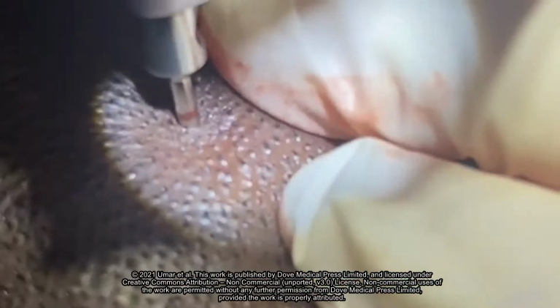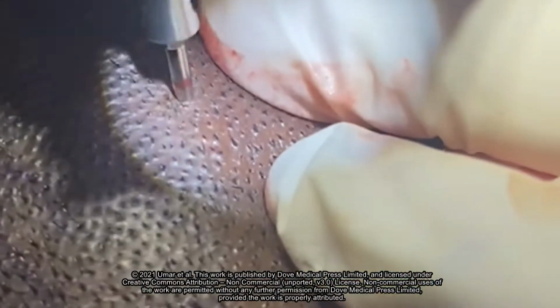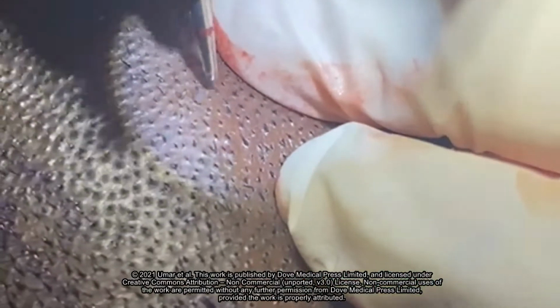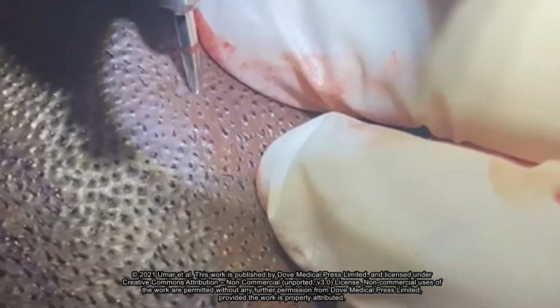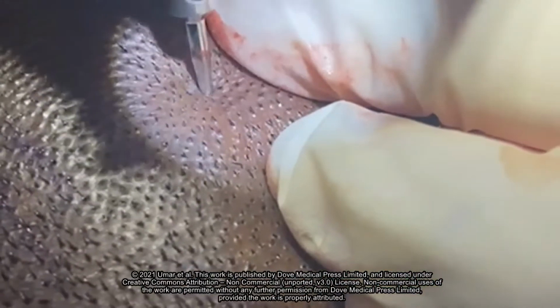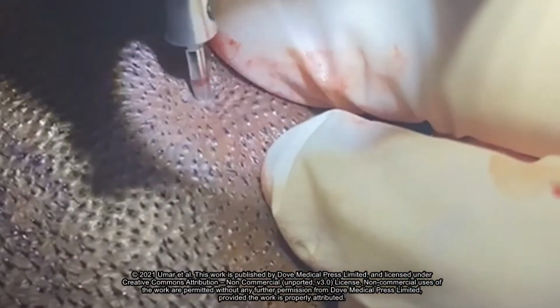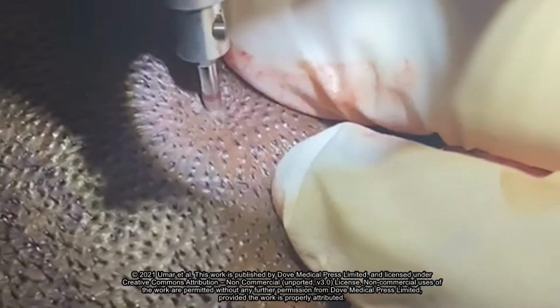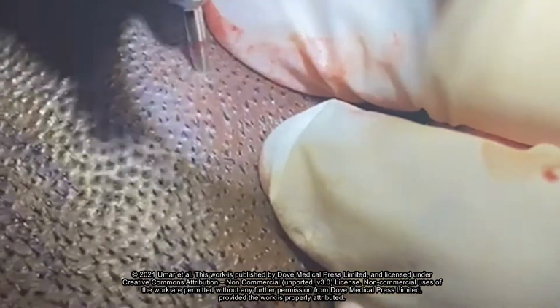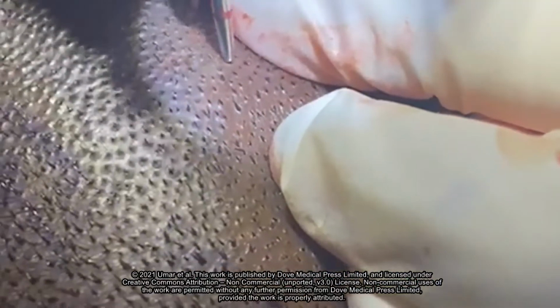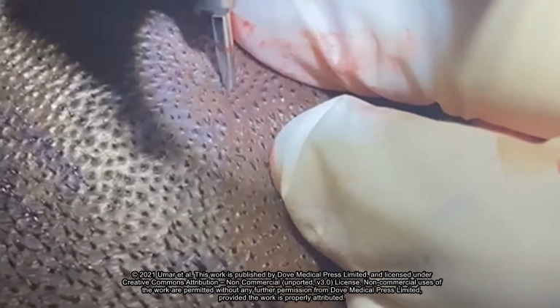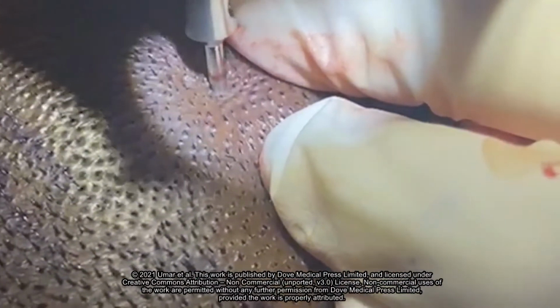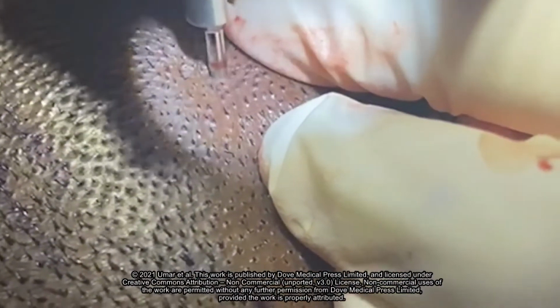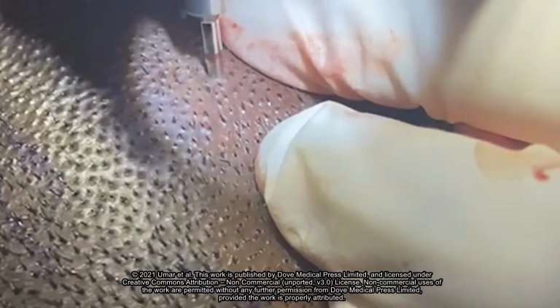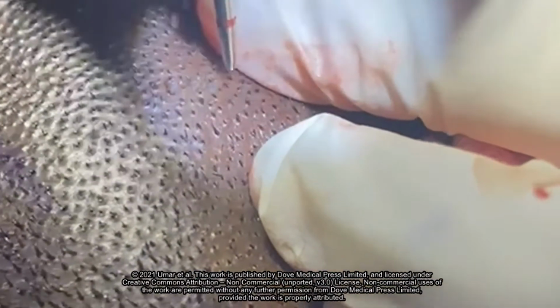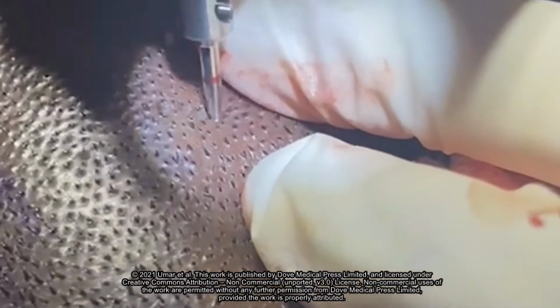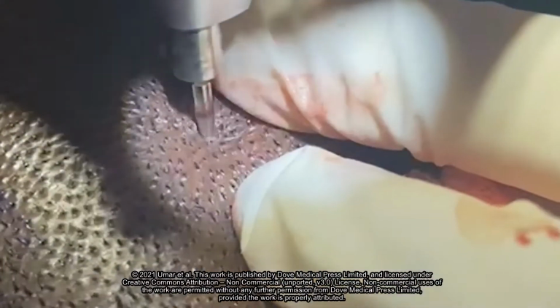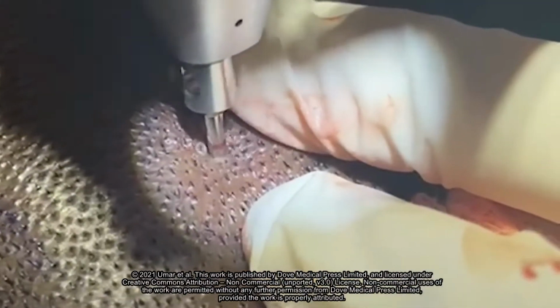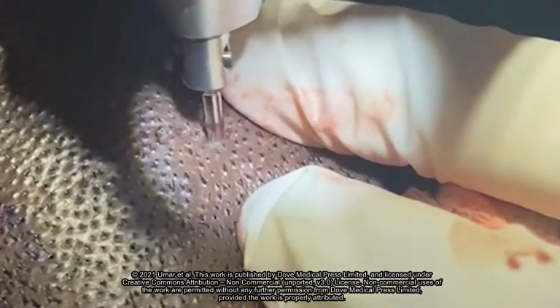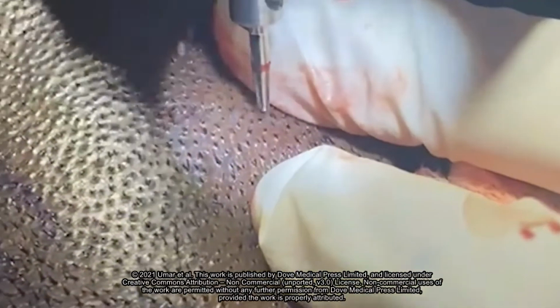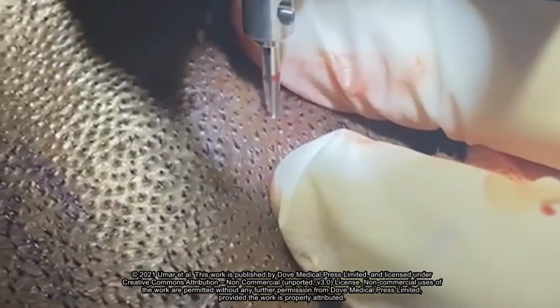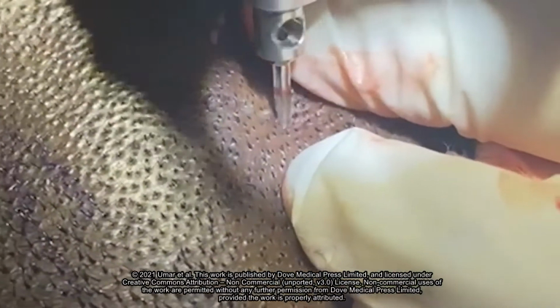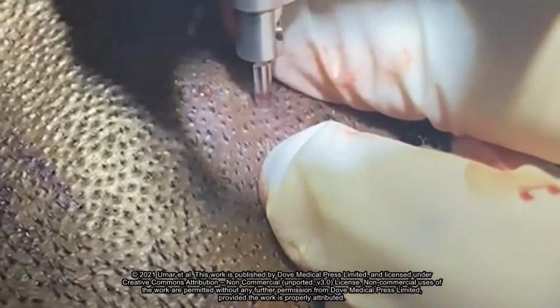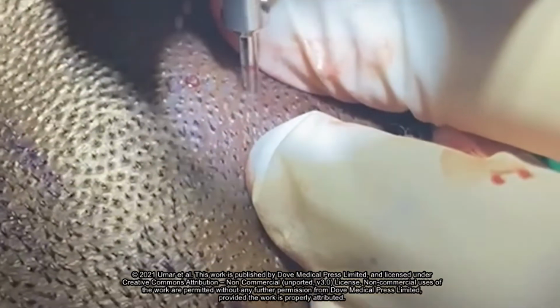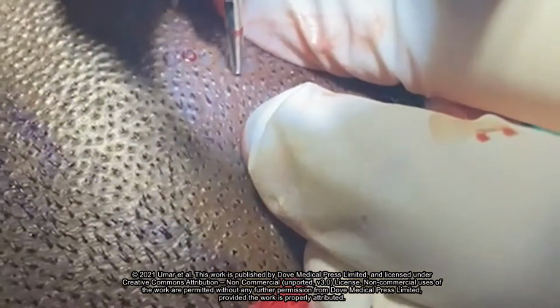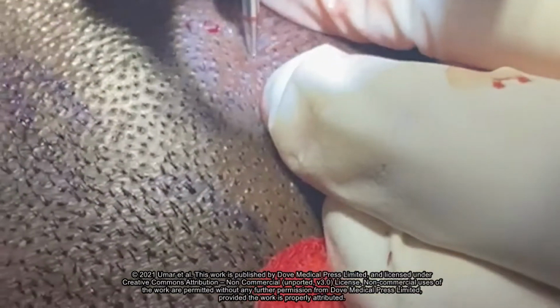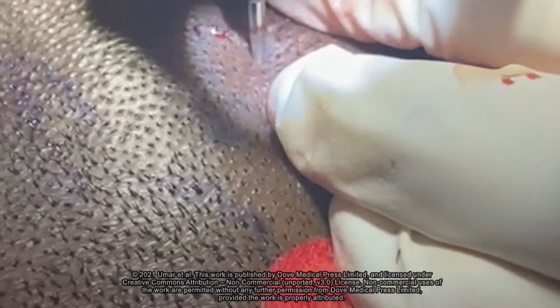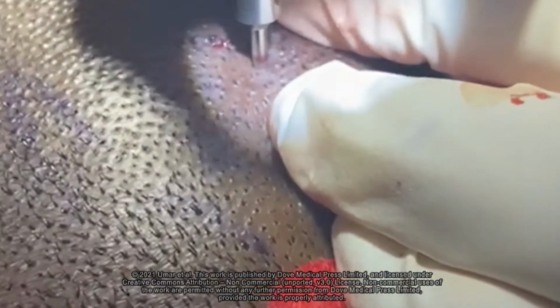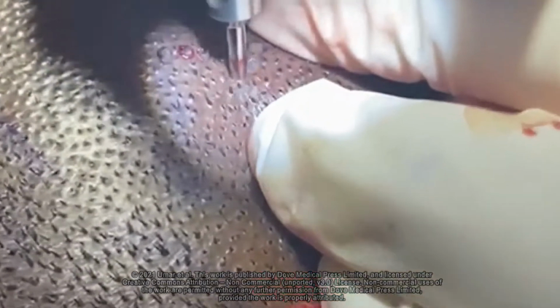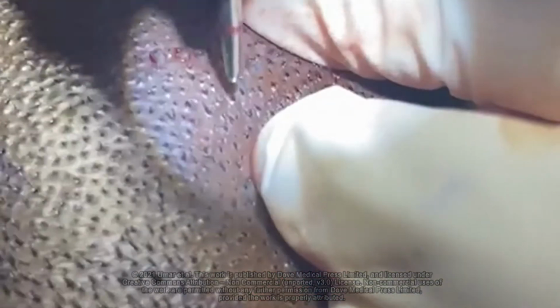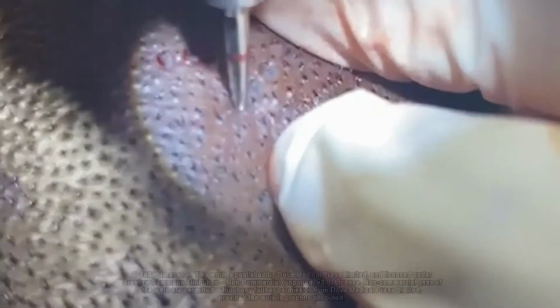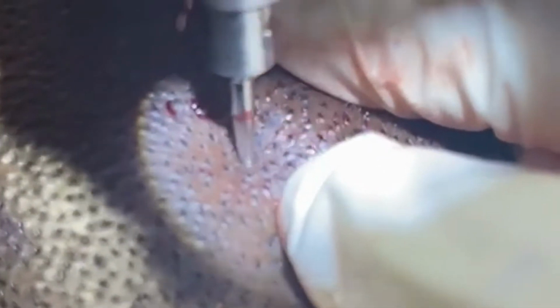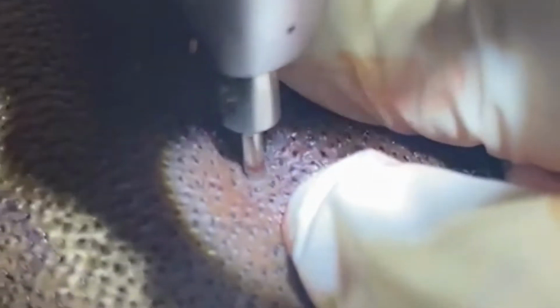The operator holds the handpiece at nearly 90 degrees to the skin. No attempt is made to follow the hair follicle's subcutaneous curvature.